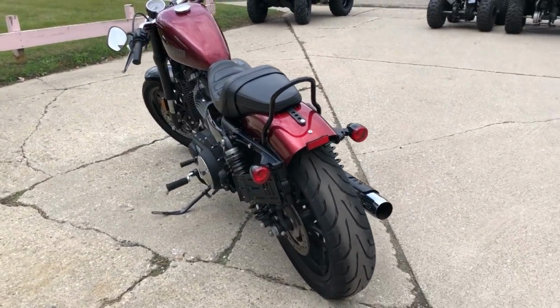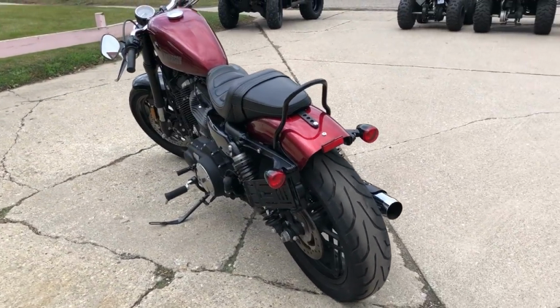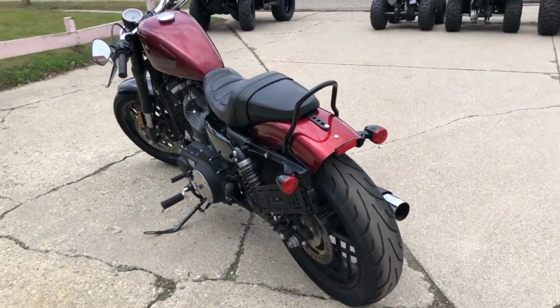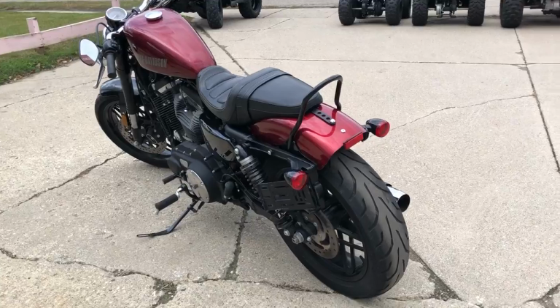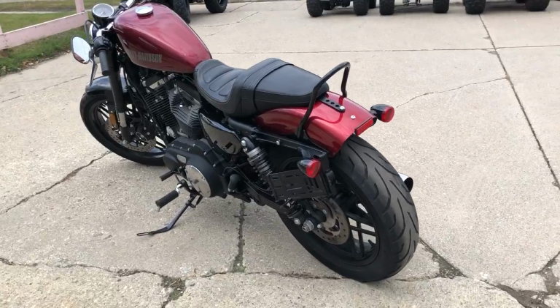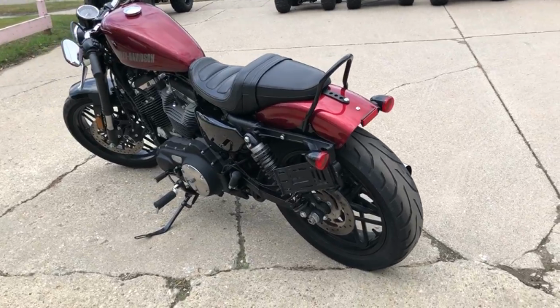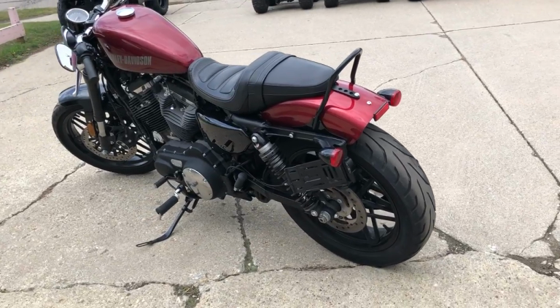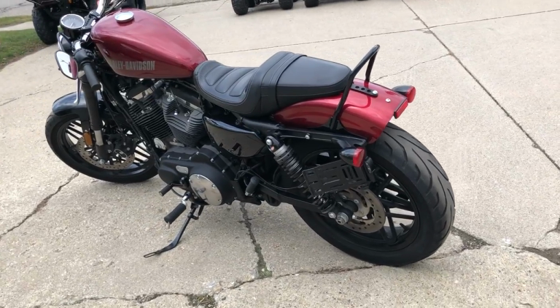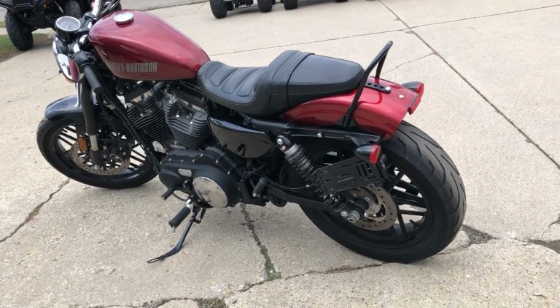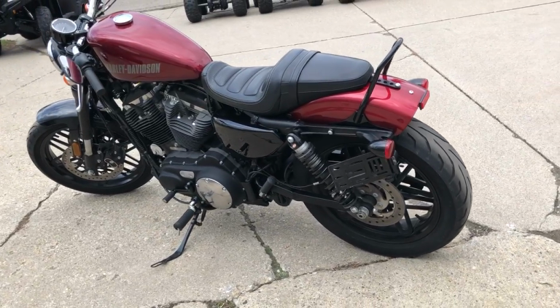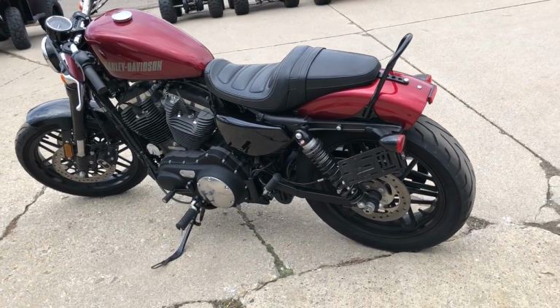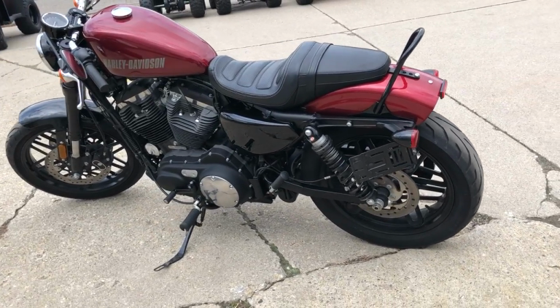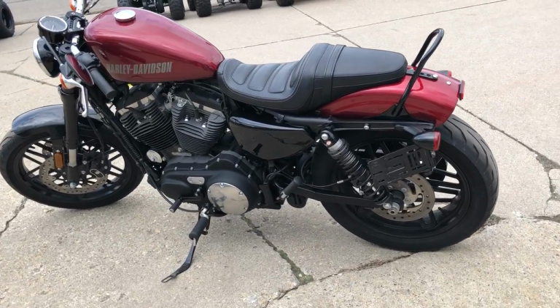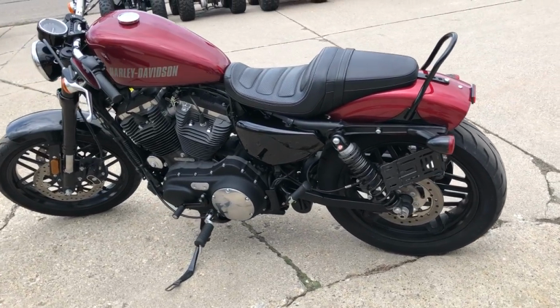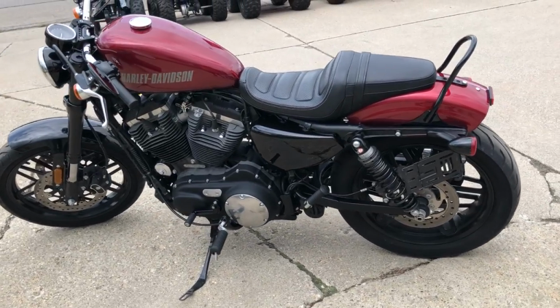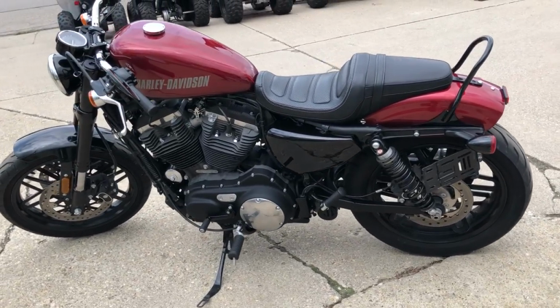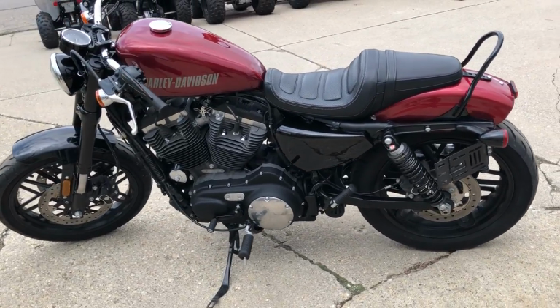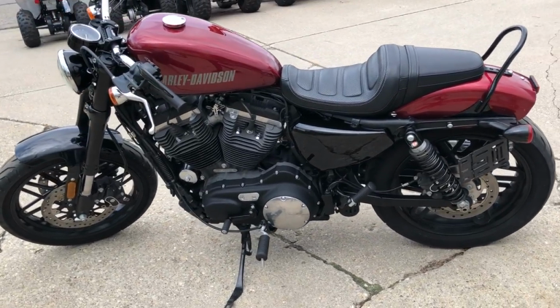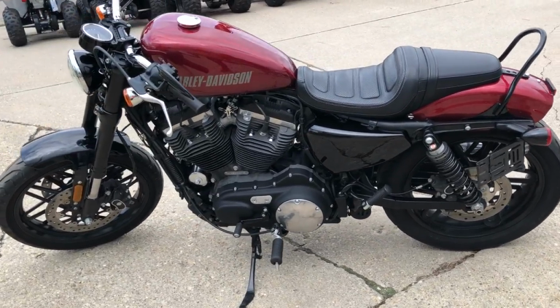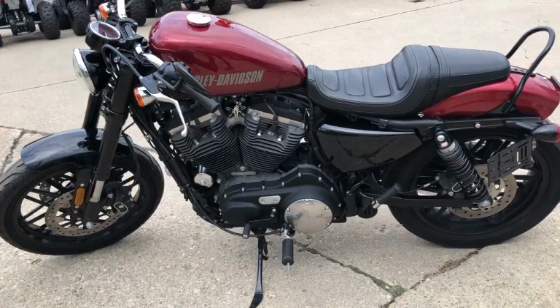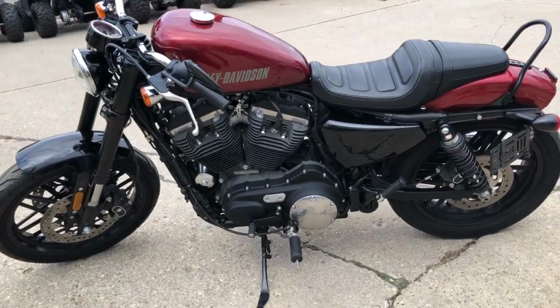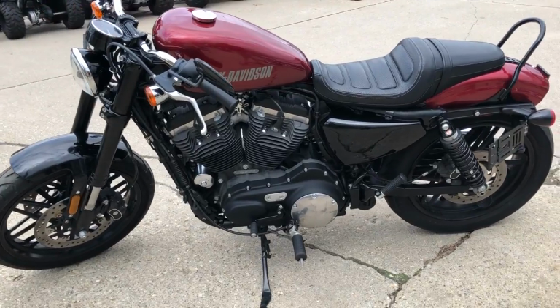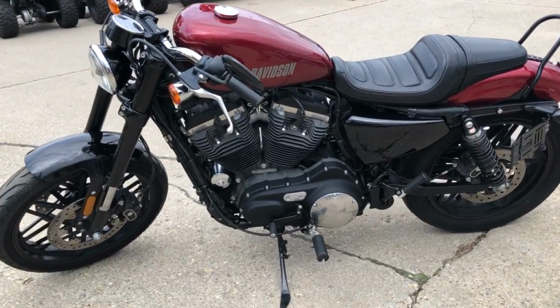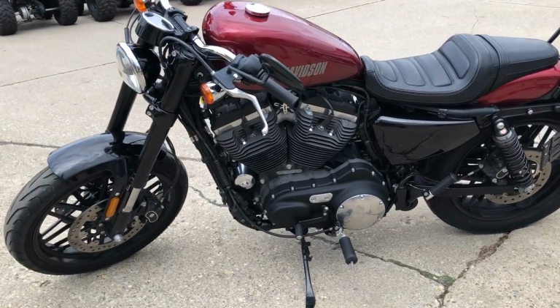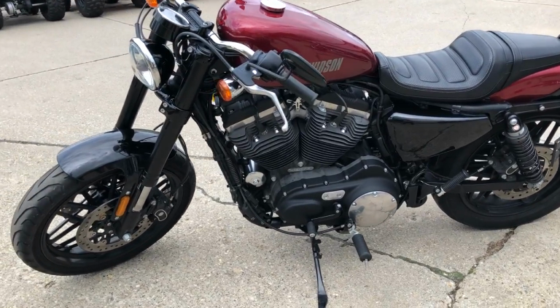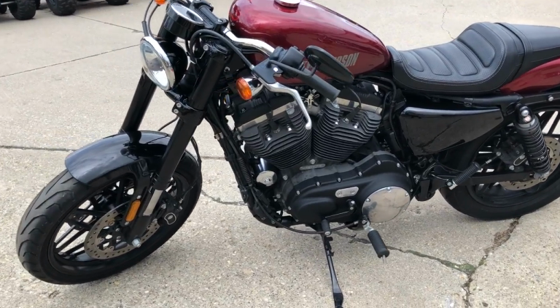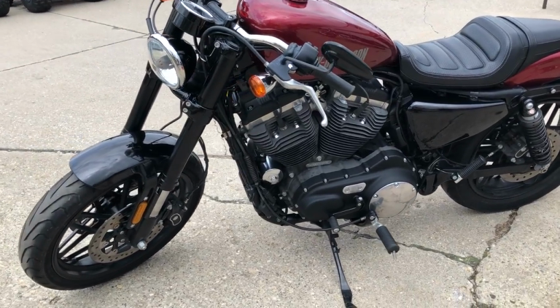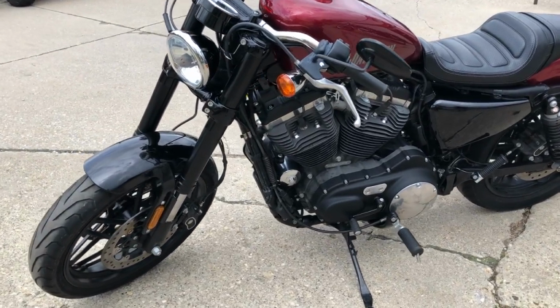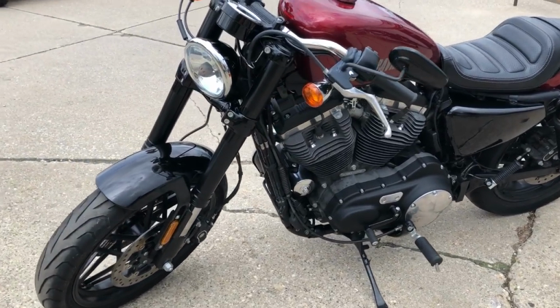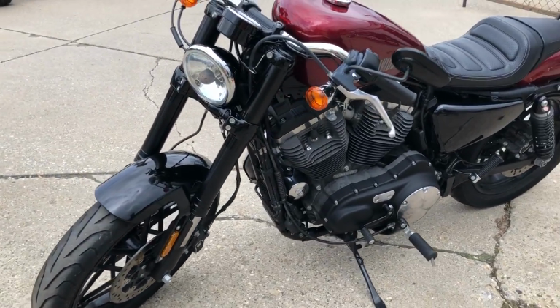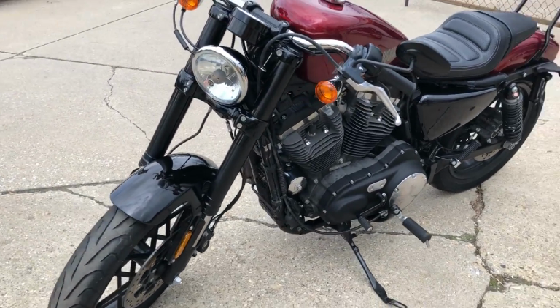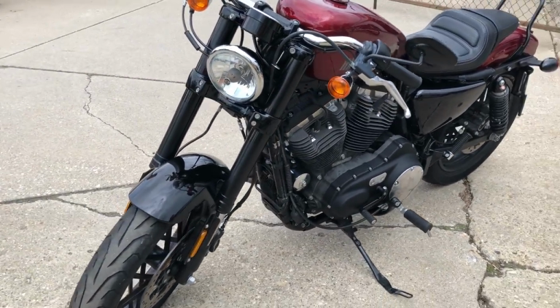Runs strong, needs nothing, and everything works. Just serviced at the dealership — all fluids changed. Buy with confidence, guys. This is the one.